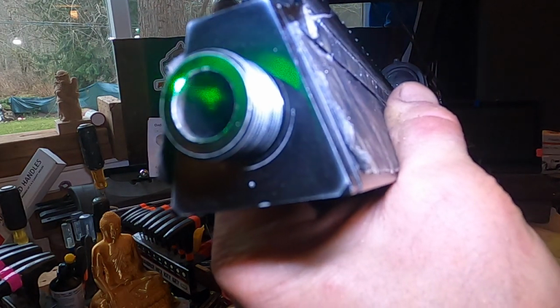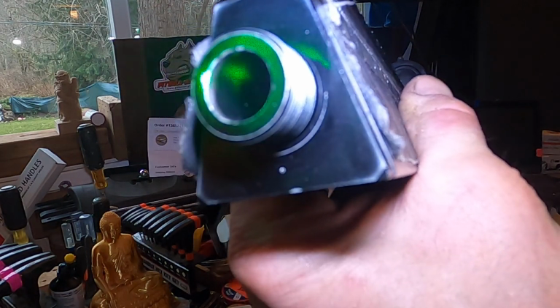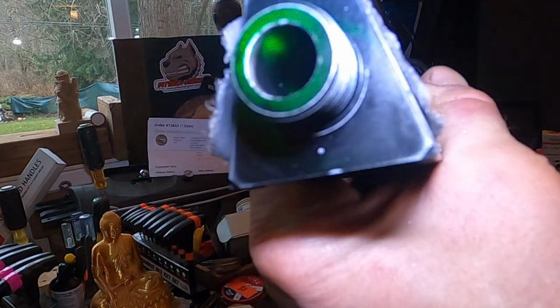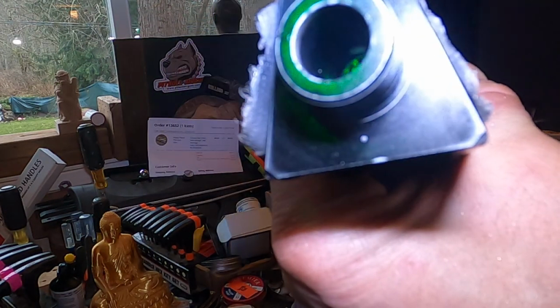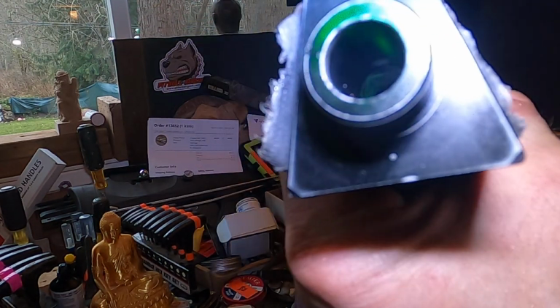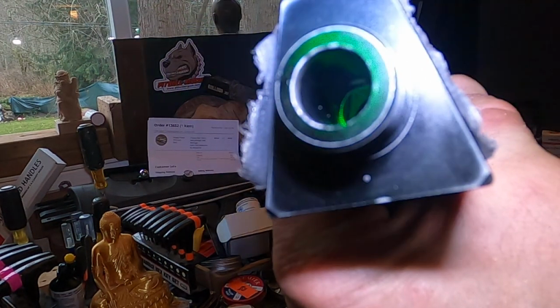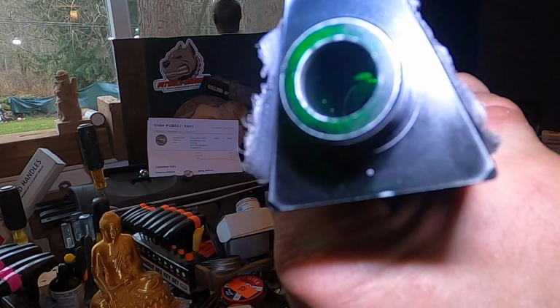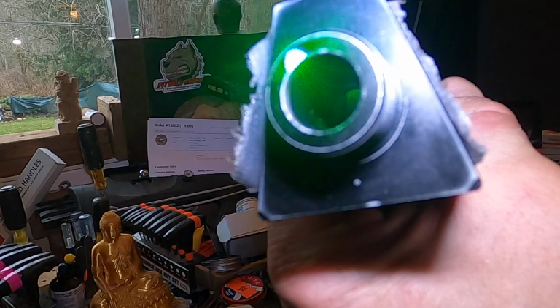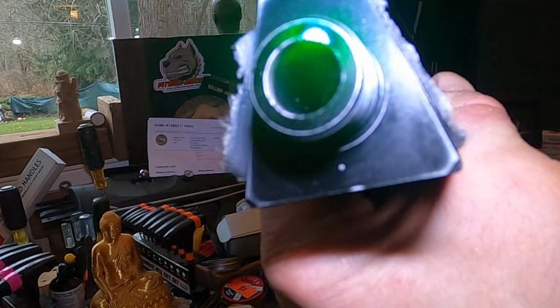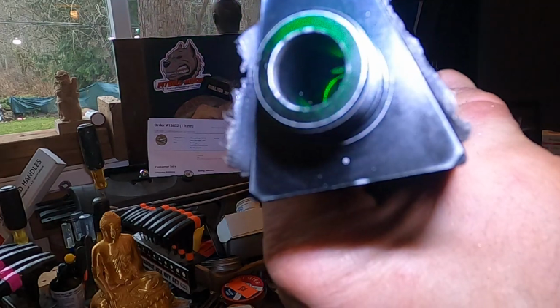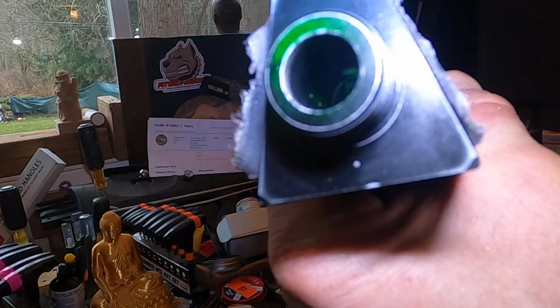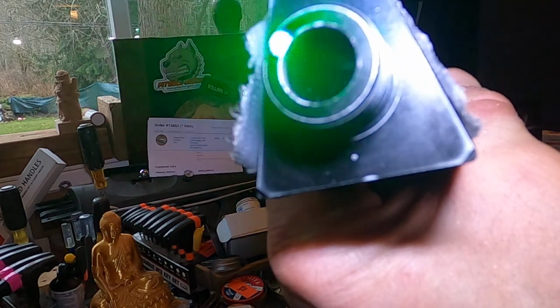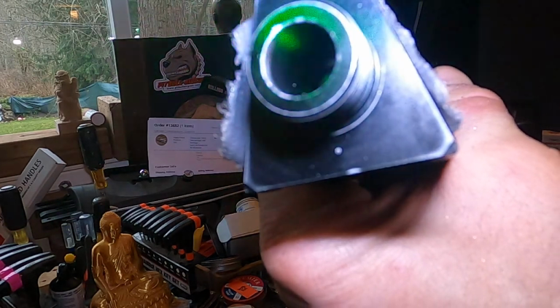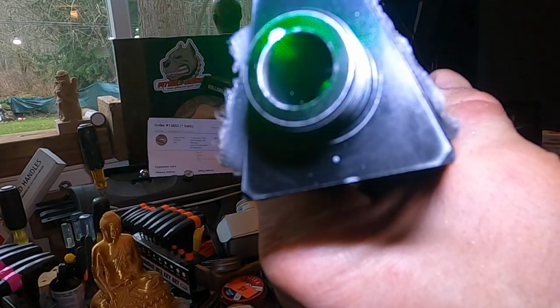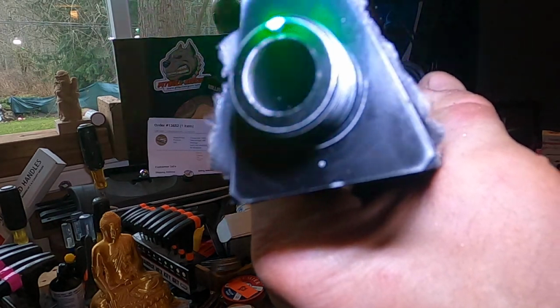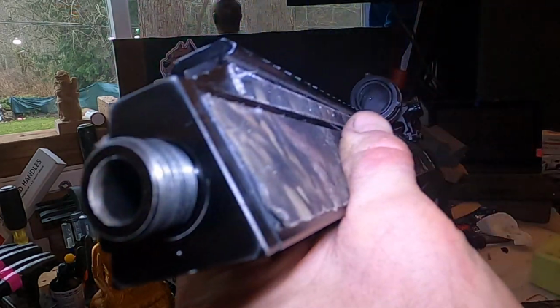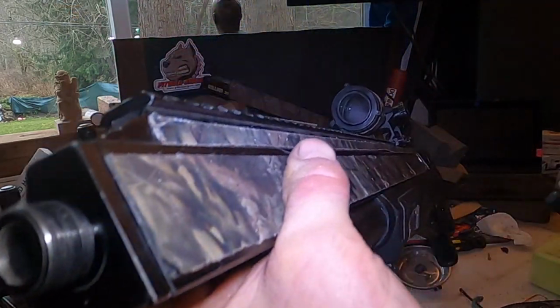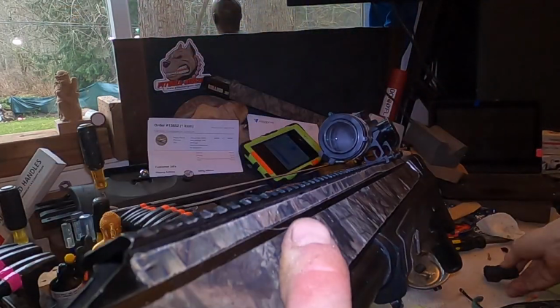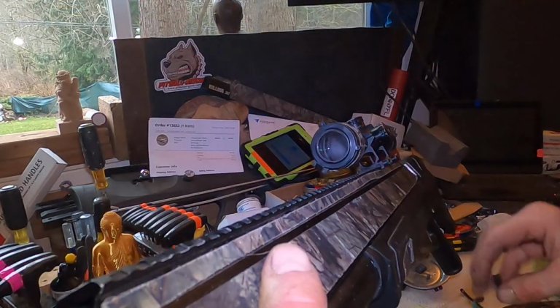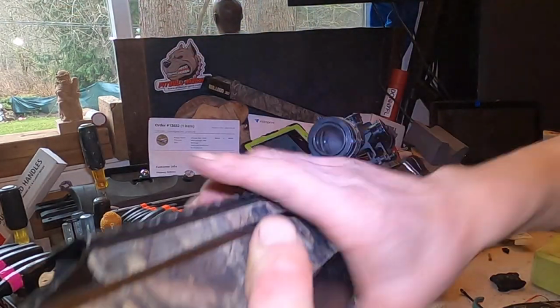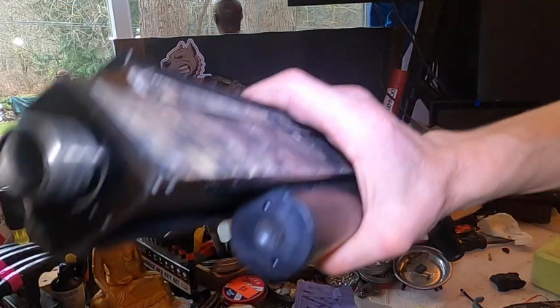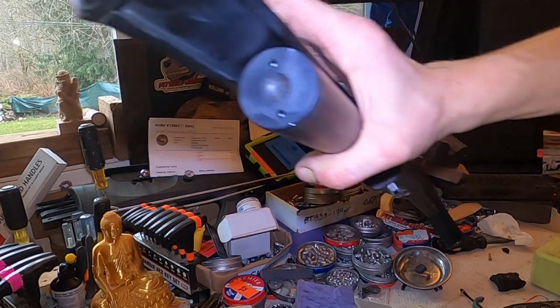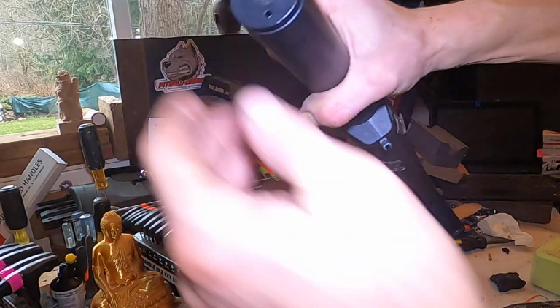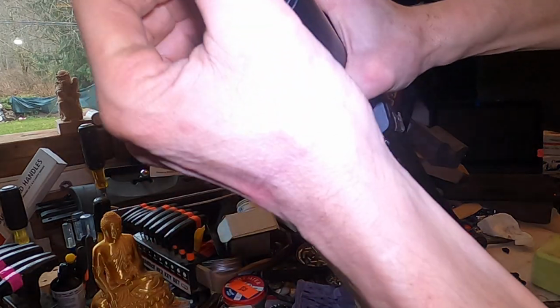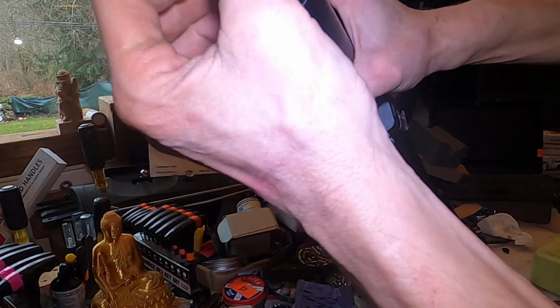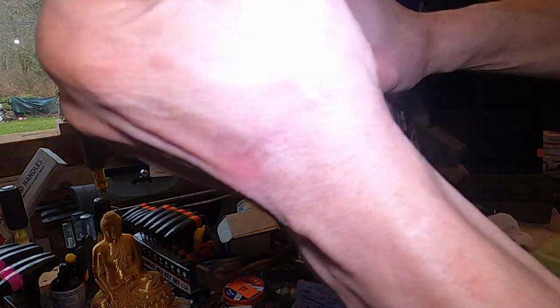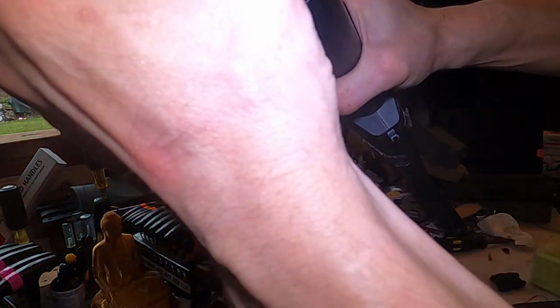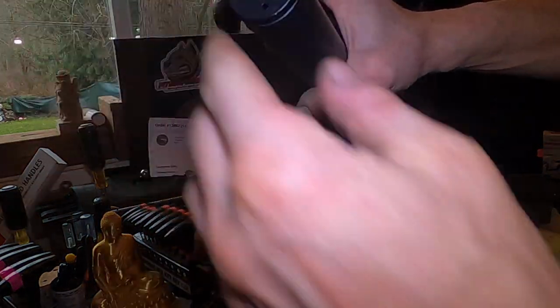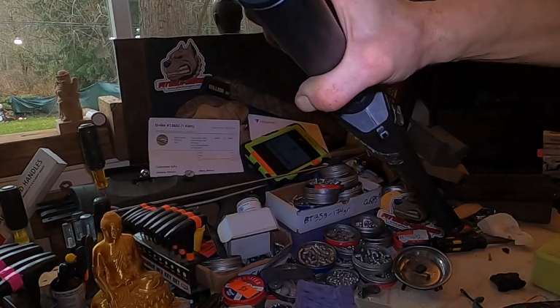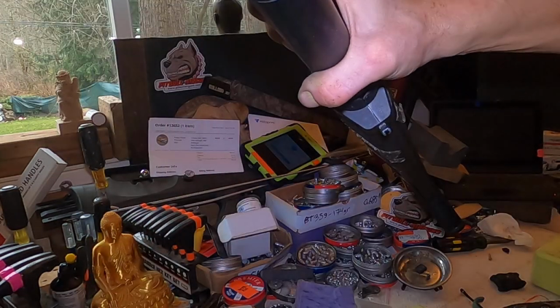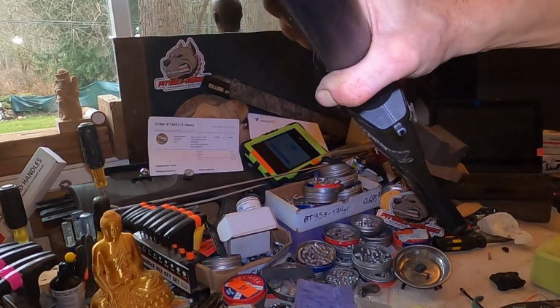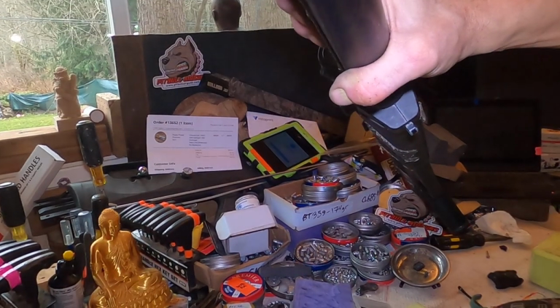And indeed it is just the milled hole. Well, there's a question and there's a solution.